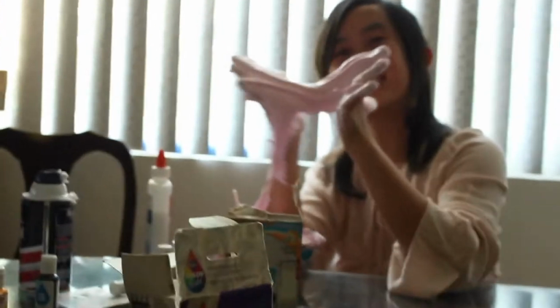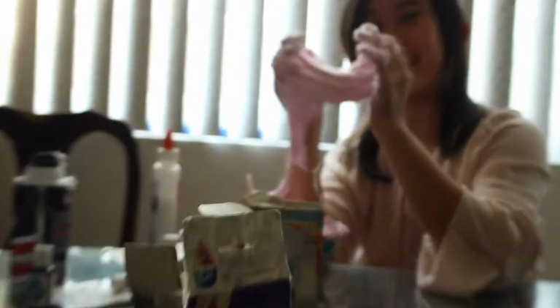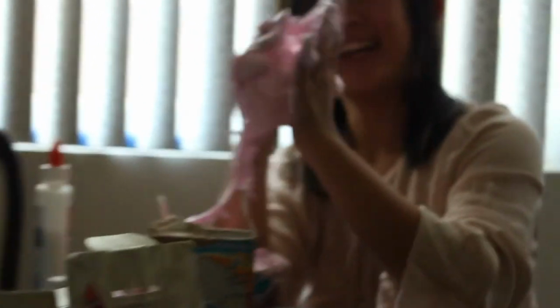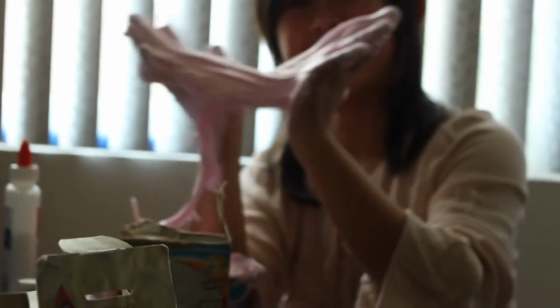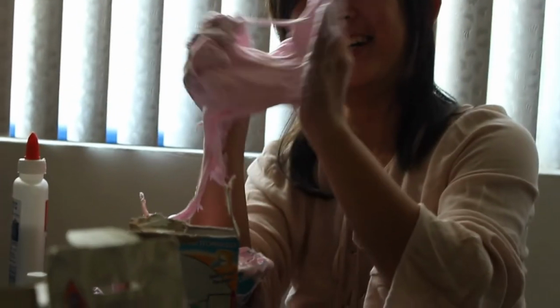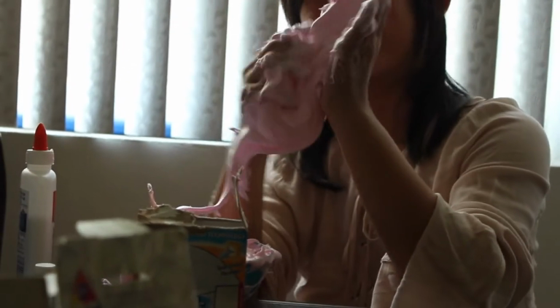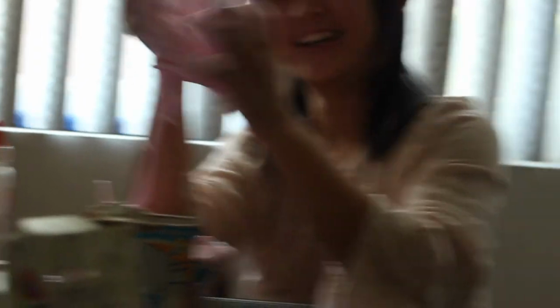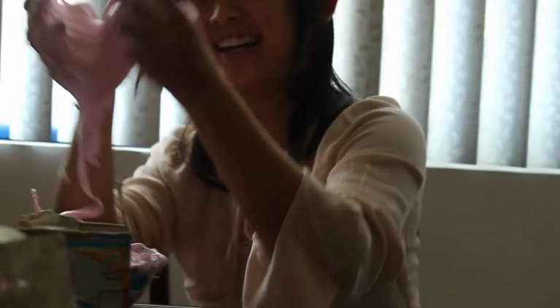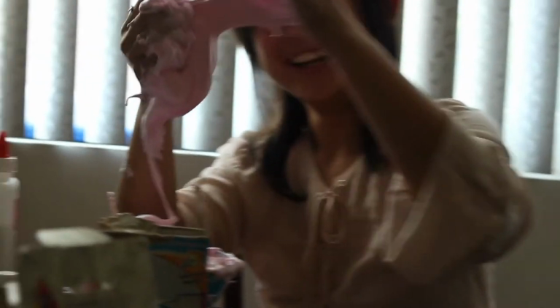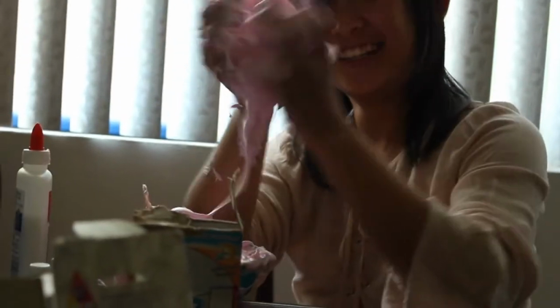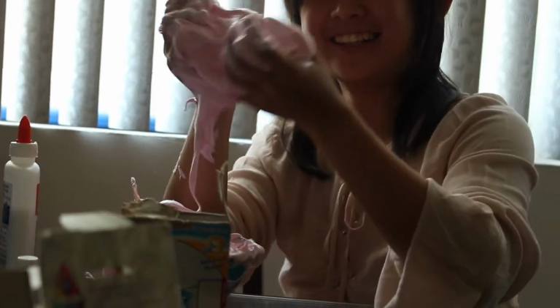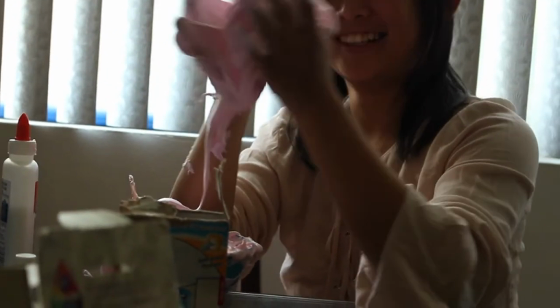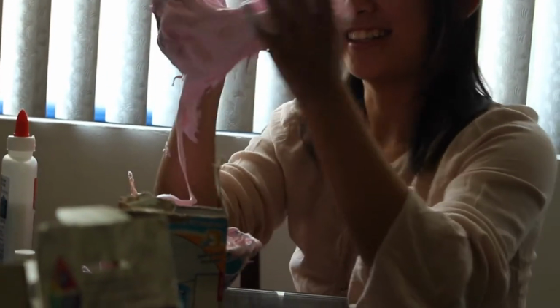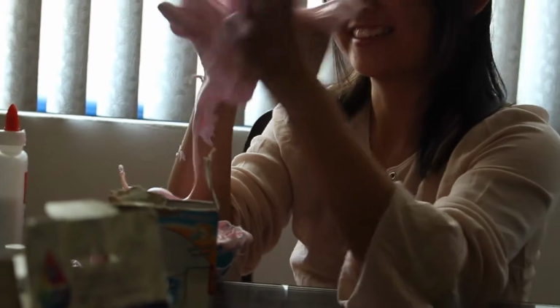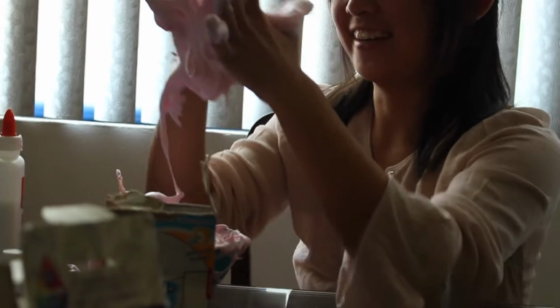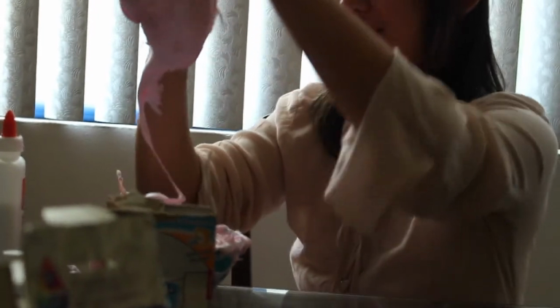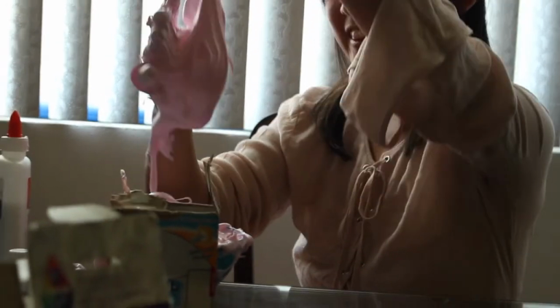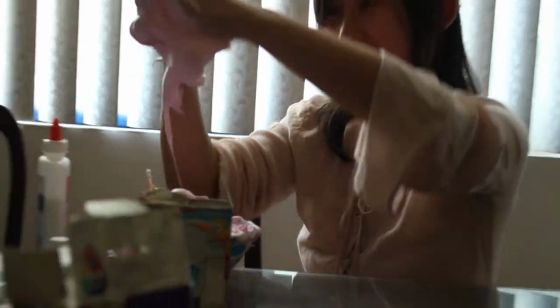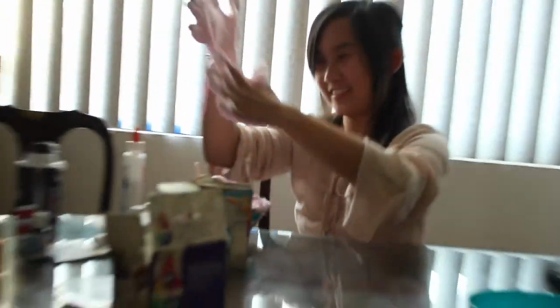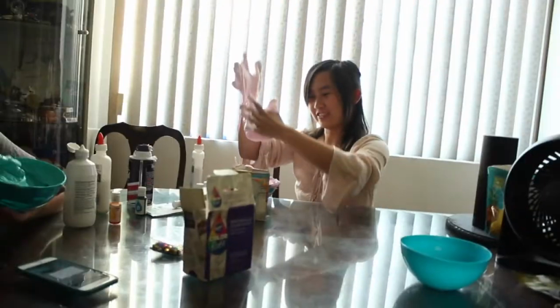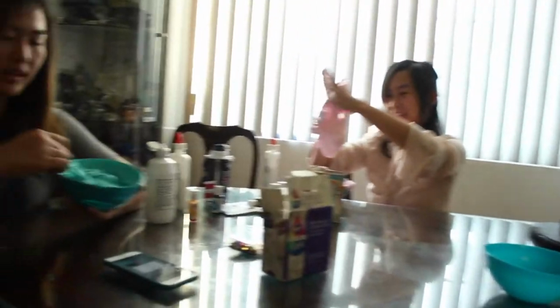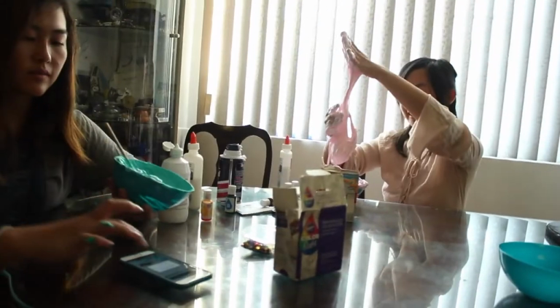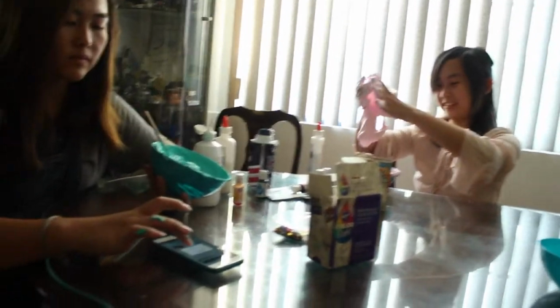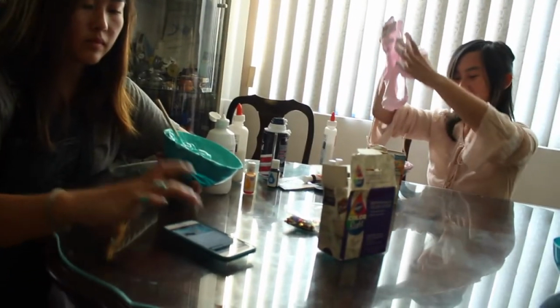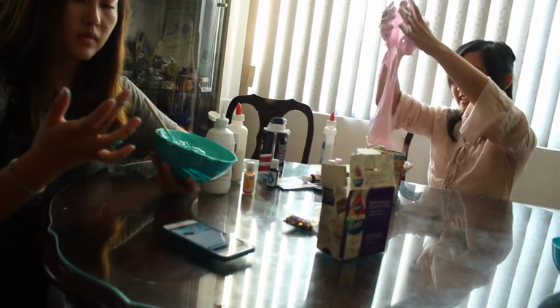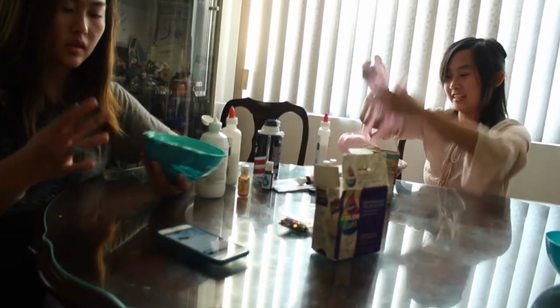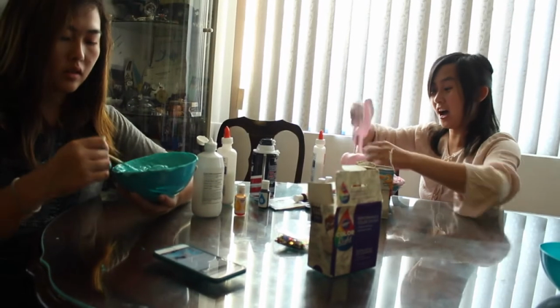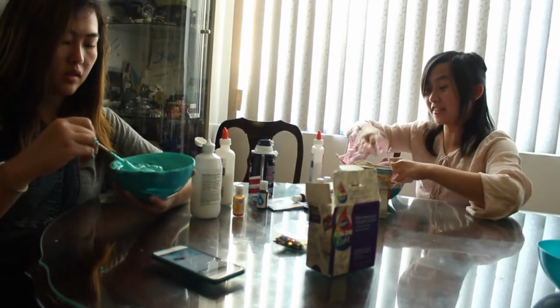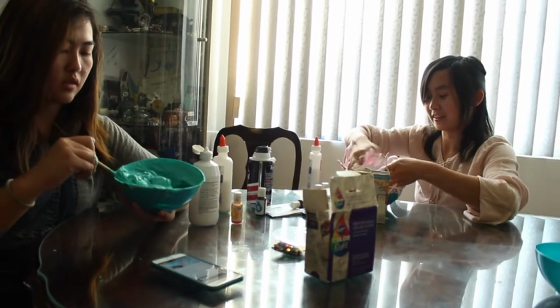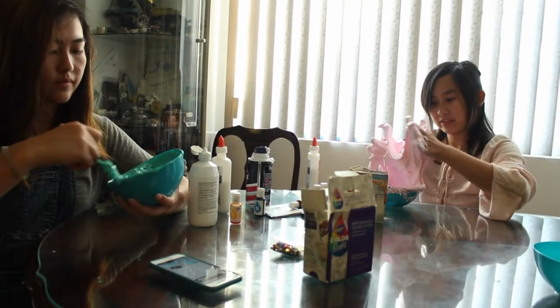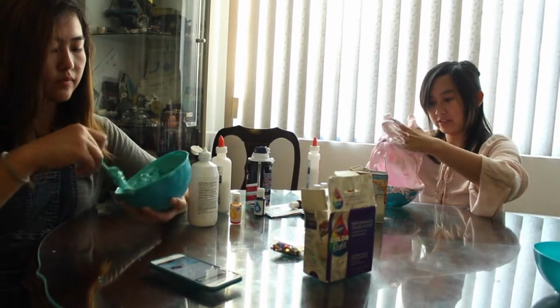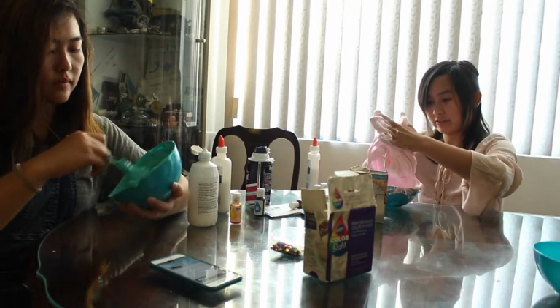ASMR, right? Look at that. Instagram friendly. Children friendly. Ten out of ten. It's overflowing! I think I got slime, you guys.